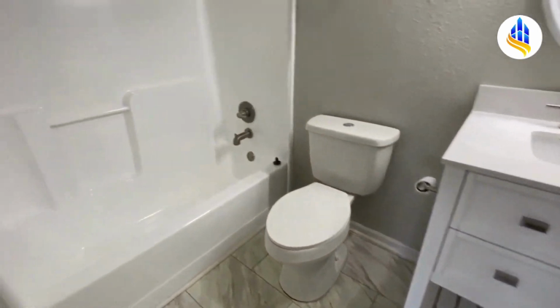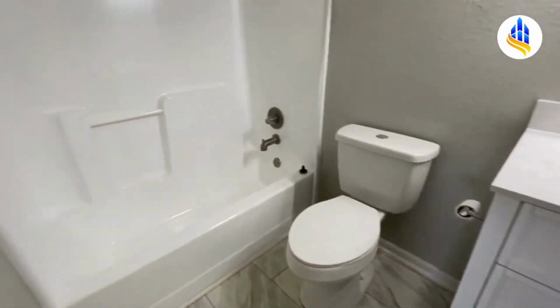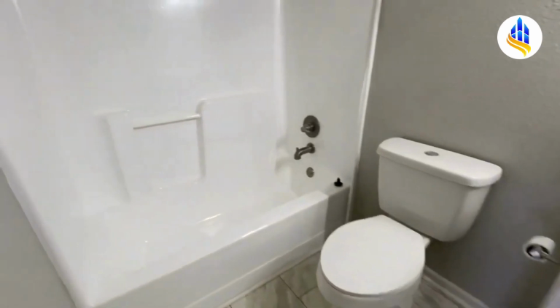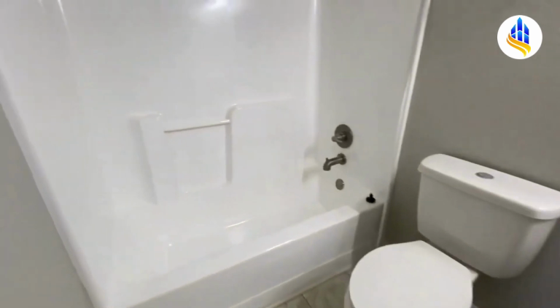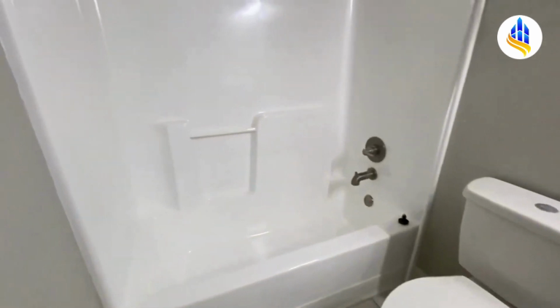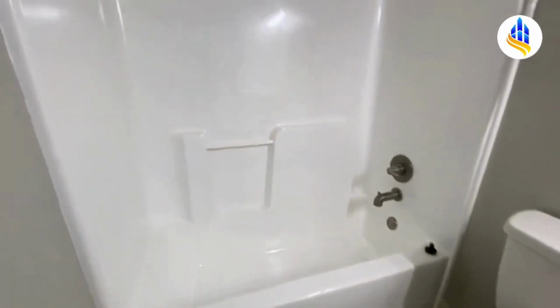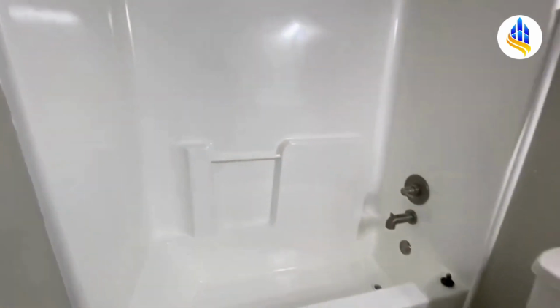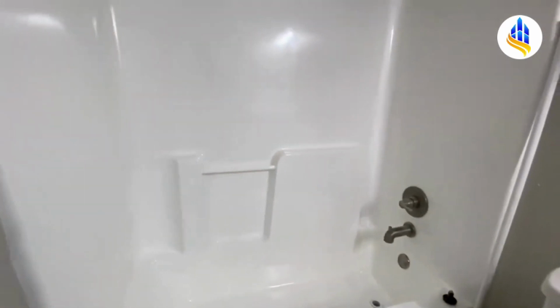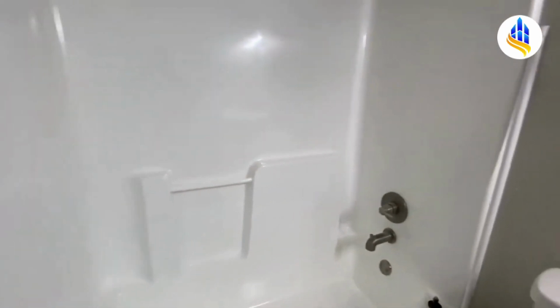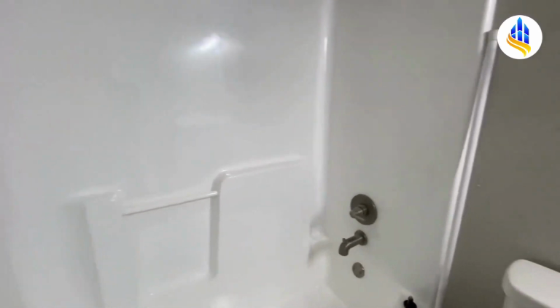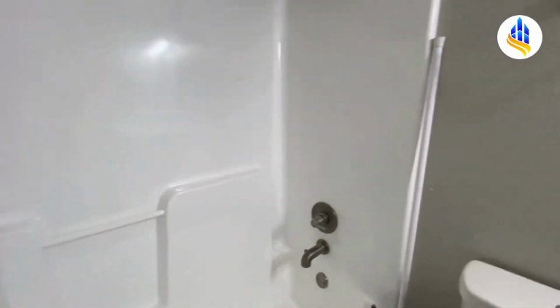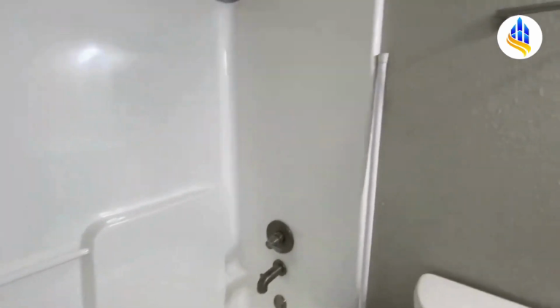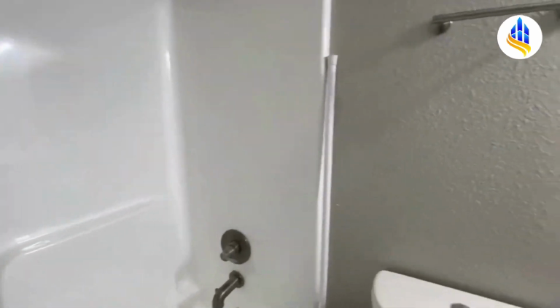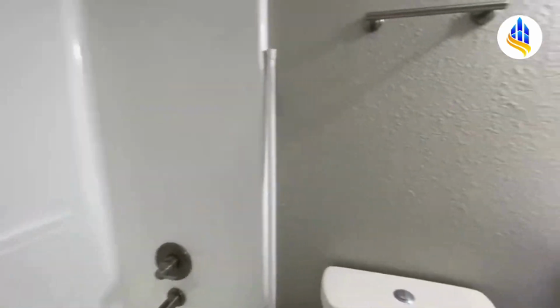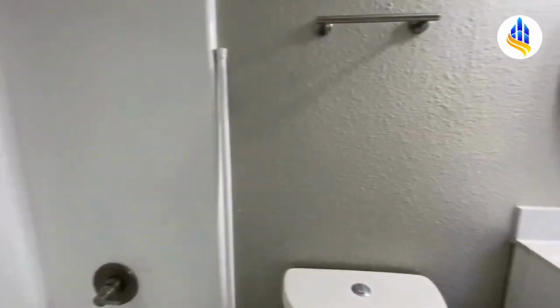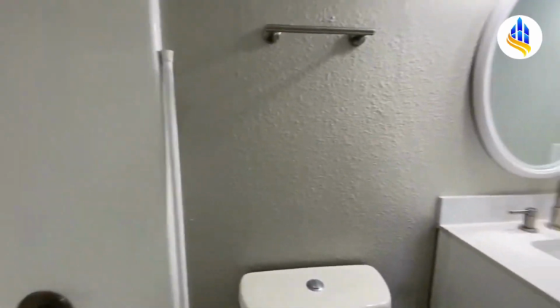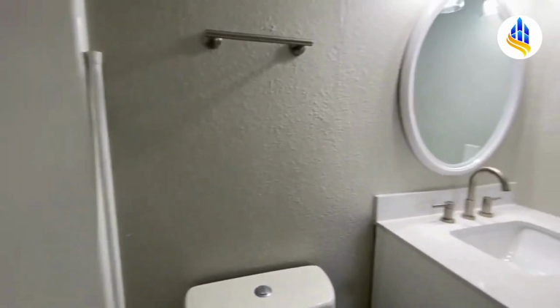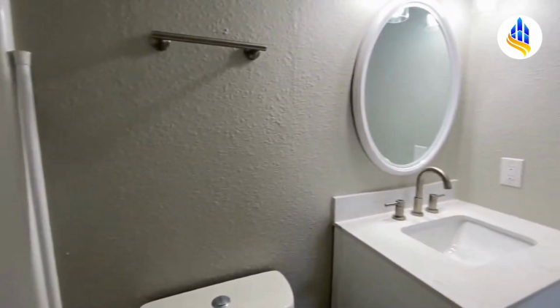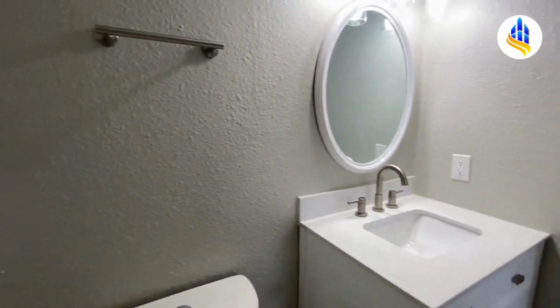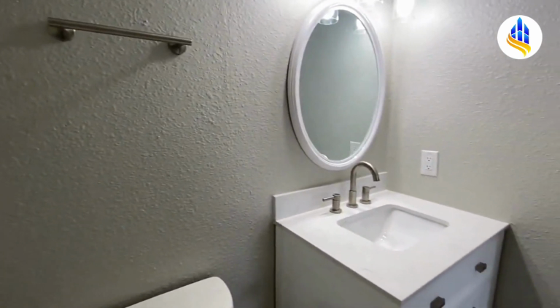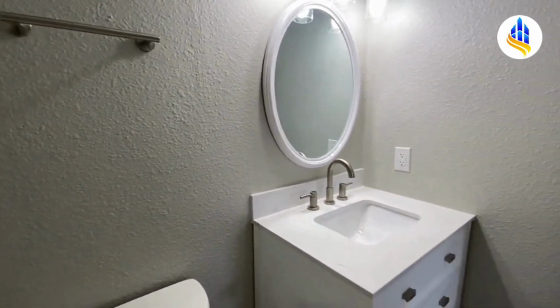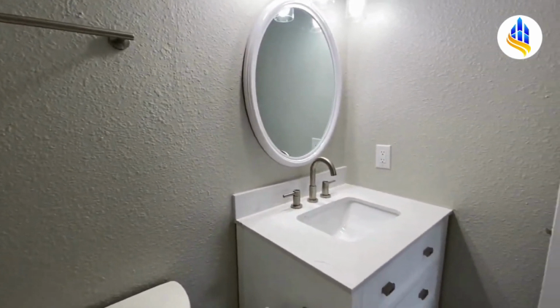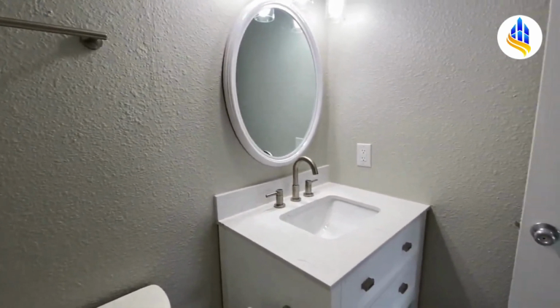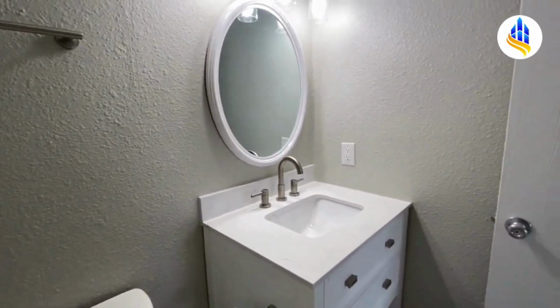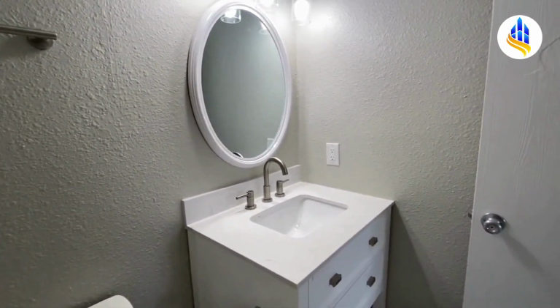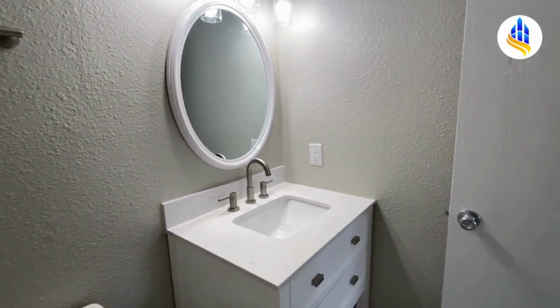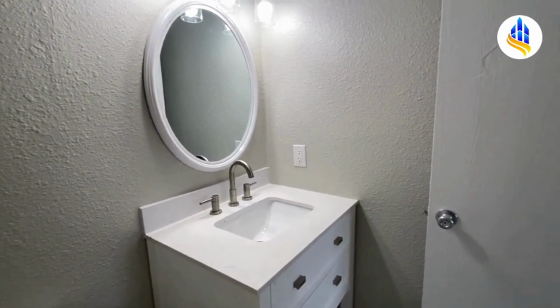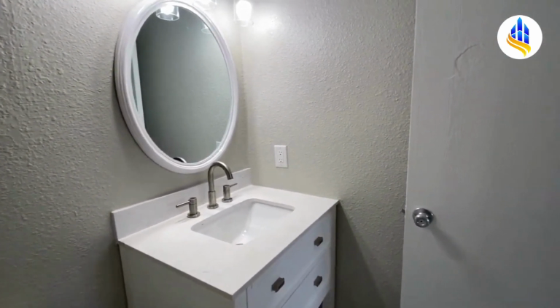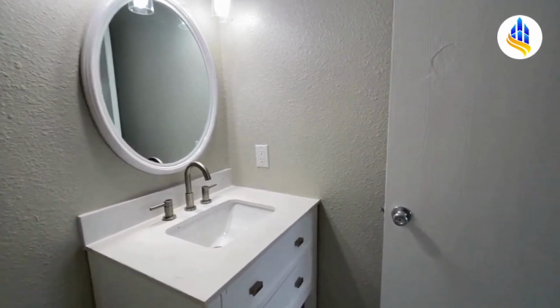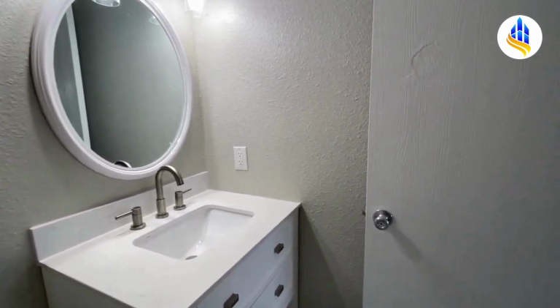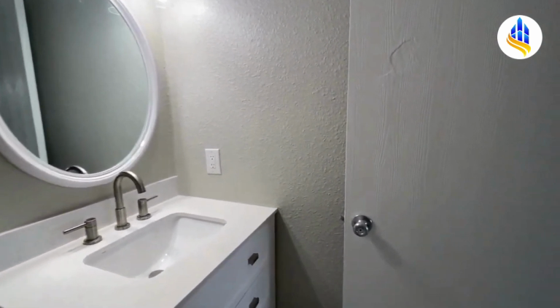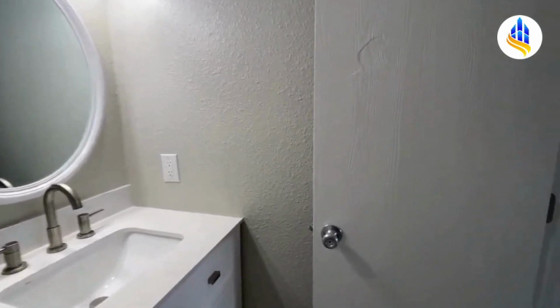You've got your tub and shower combo here, and you've got a nice new vanity. Lots of updates in this house.